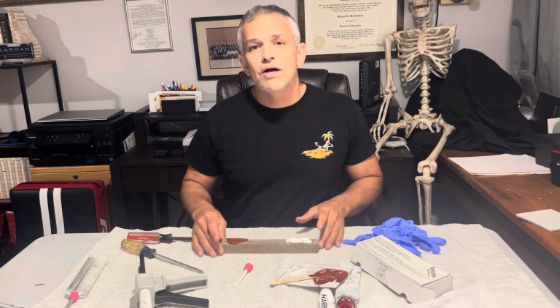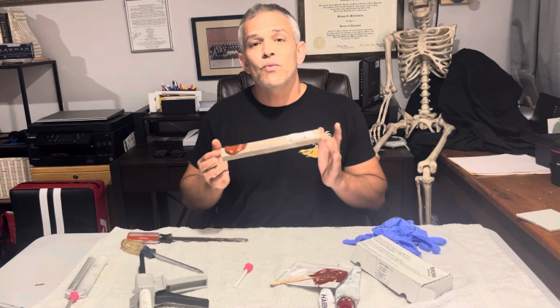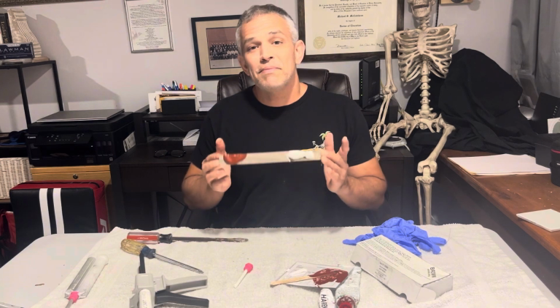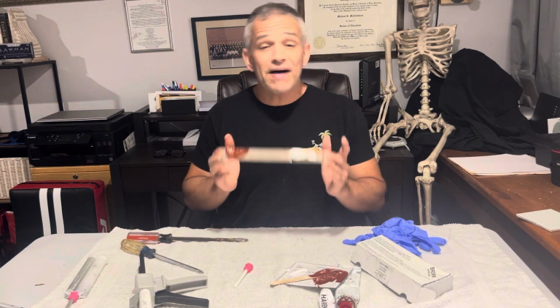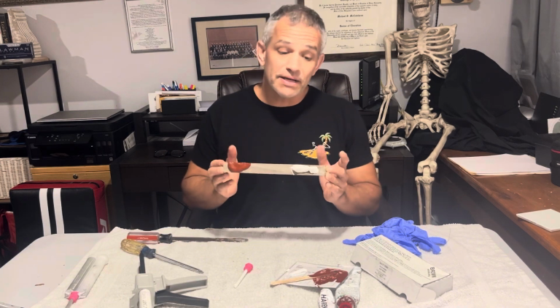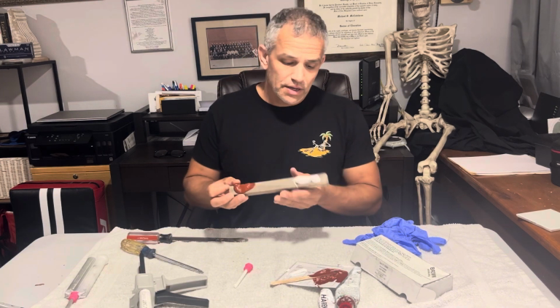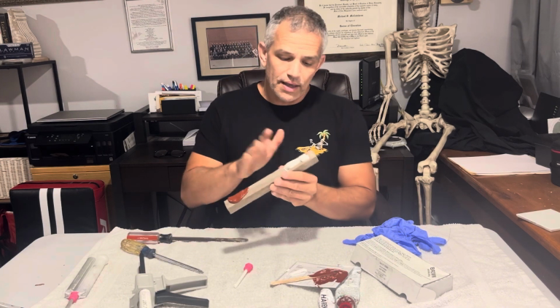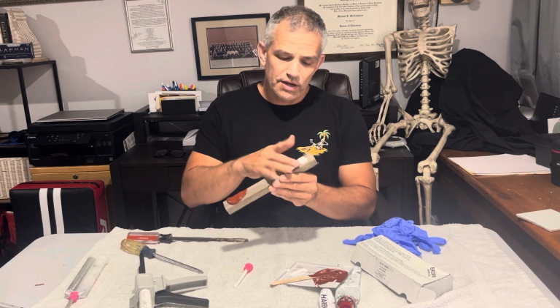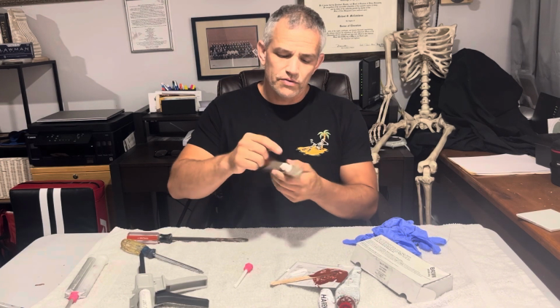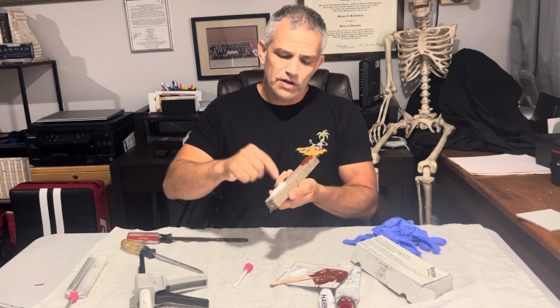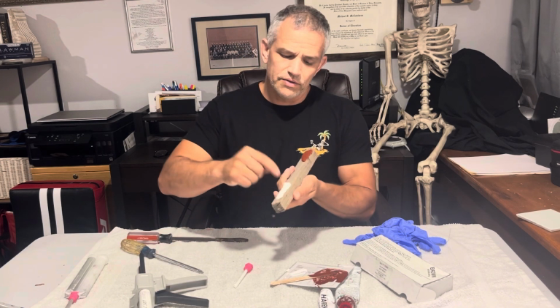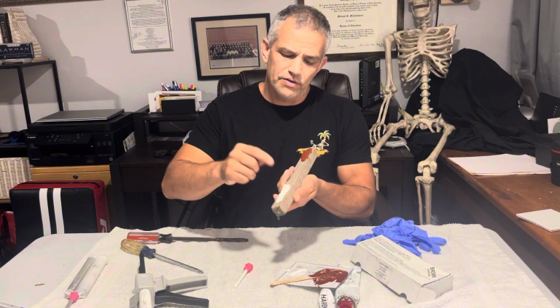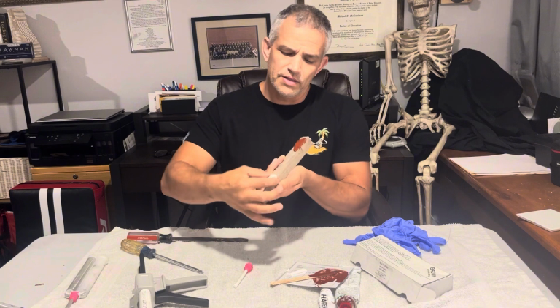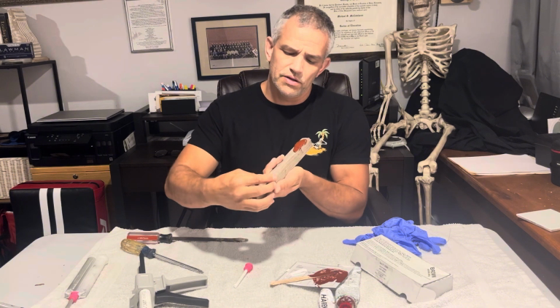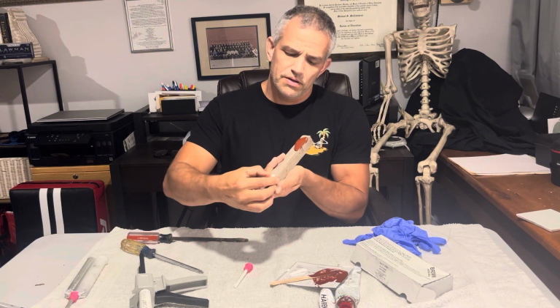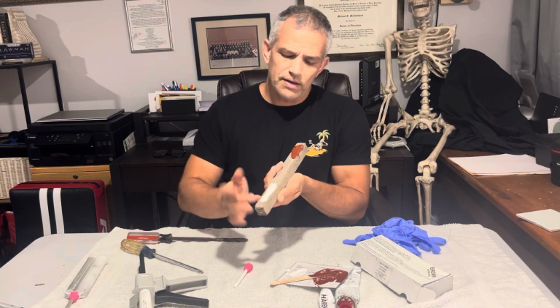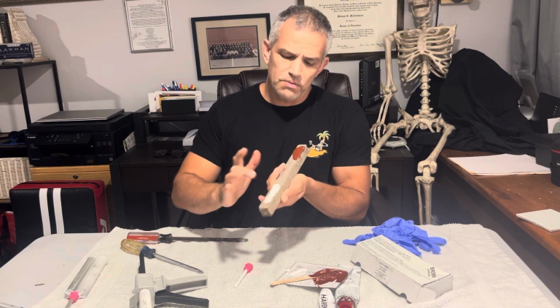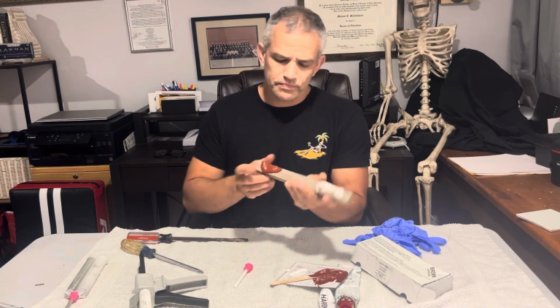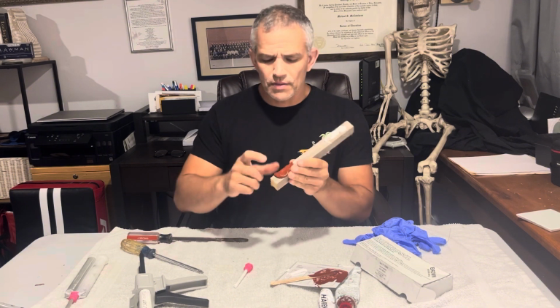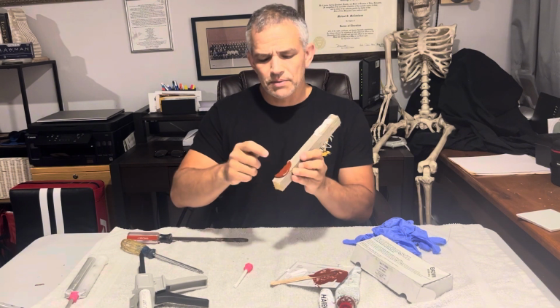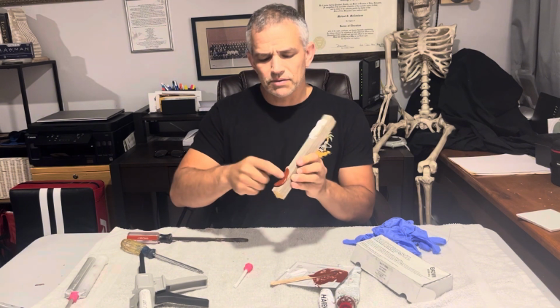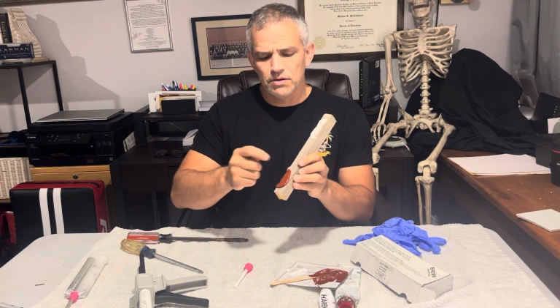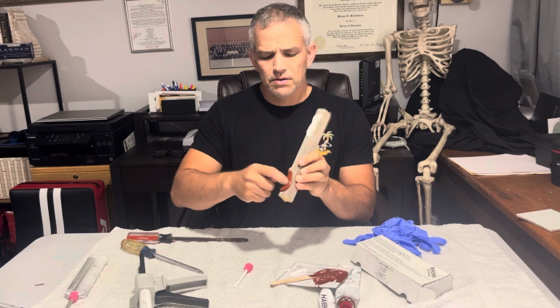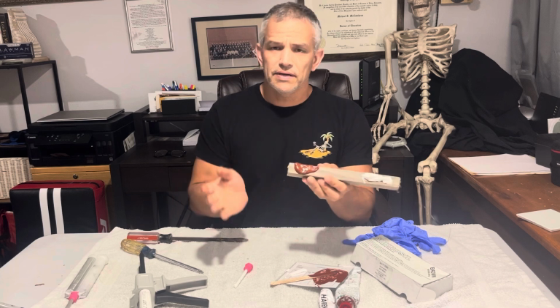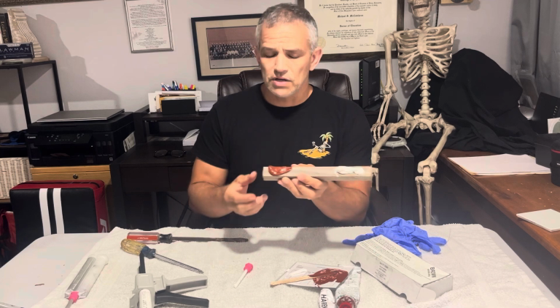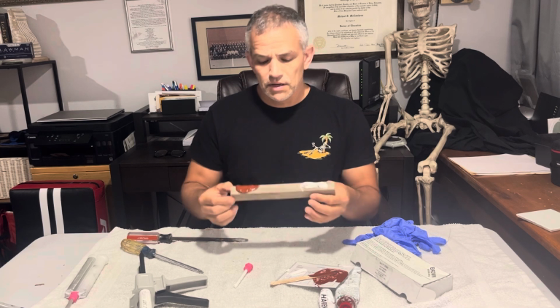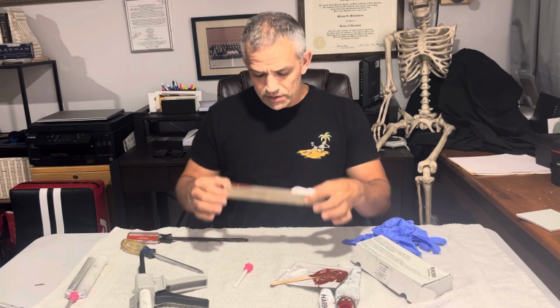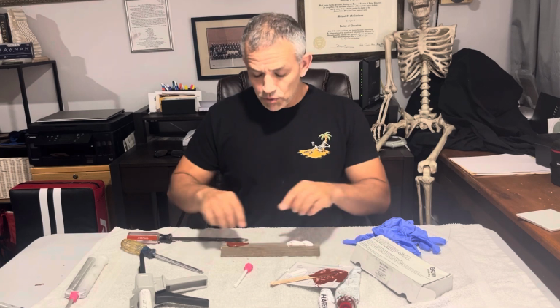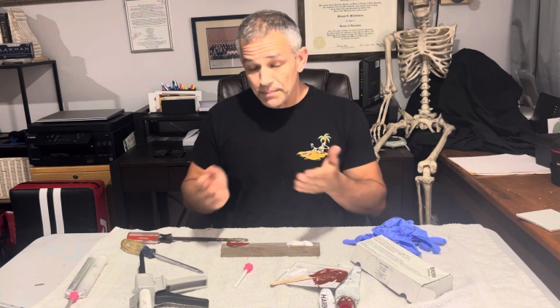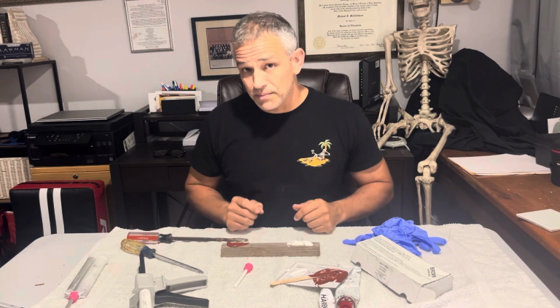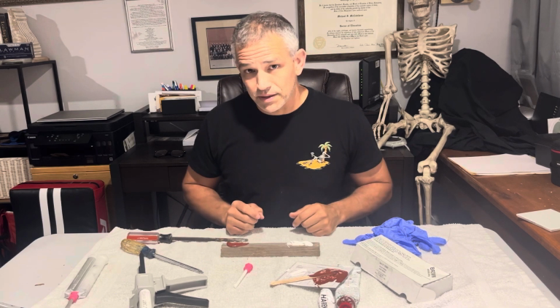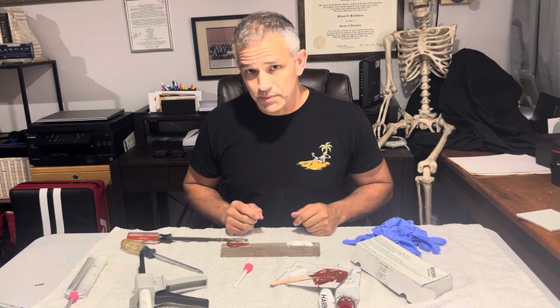I waited about five minutes and this stuff is solid. You can see that the sill mark is solid now, and the same with the micro sill — it's solid too. So let's pull those up and compare to see what we got.